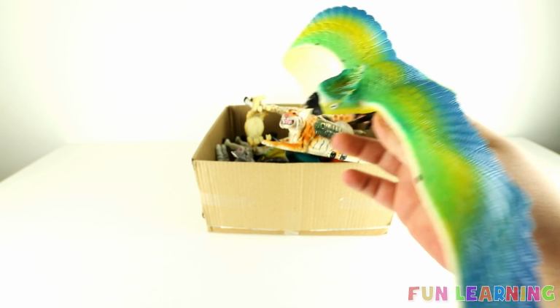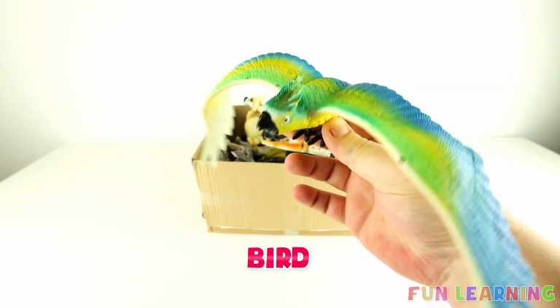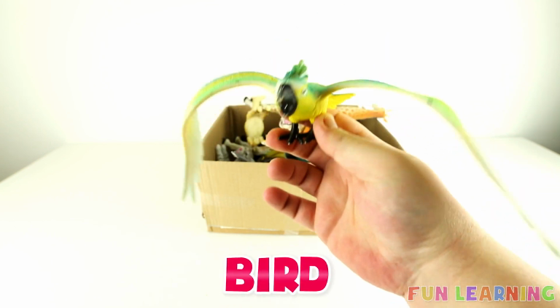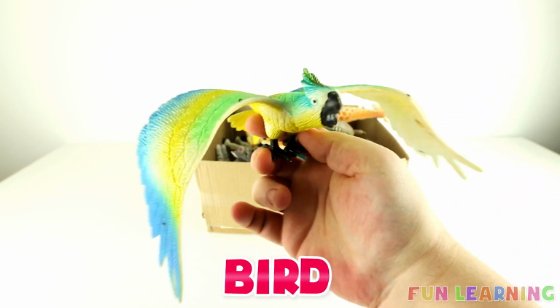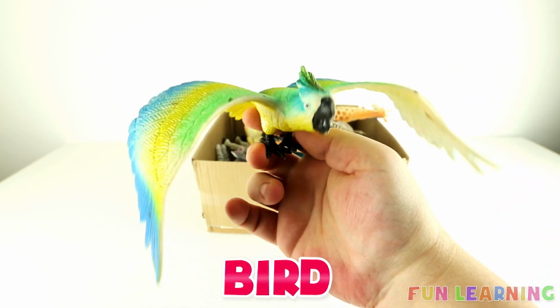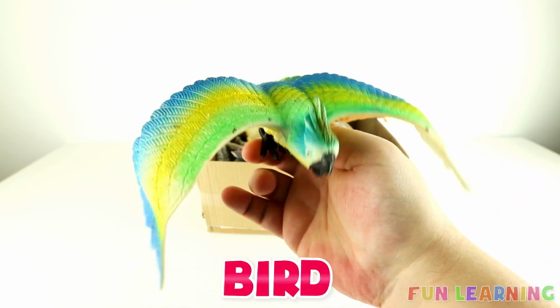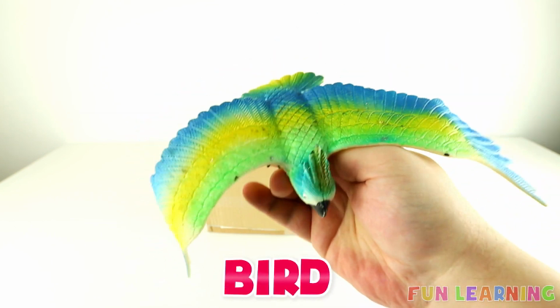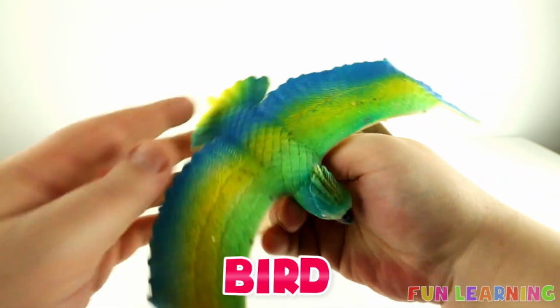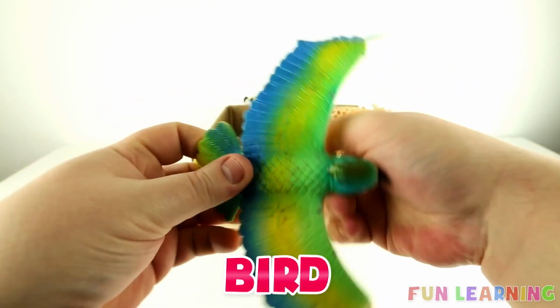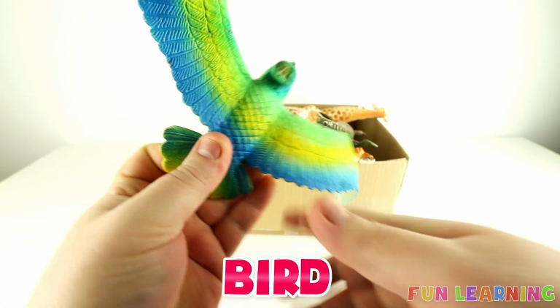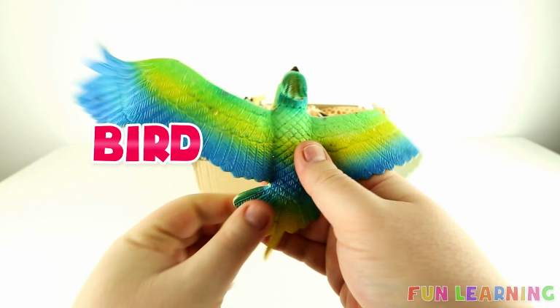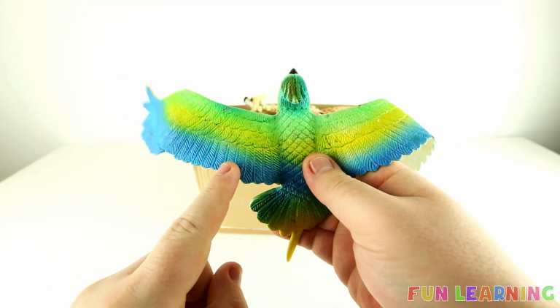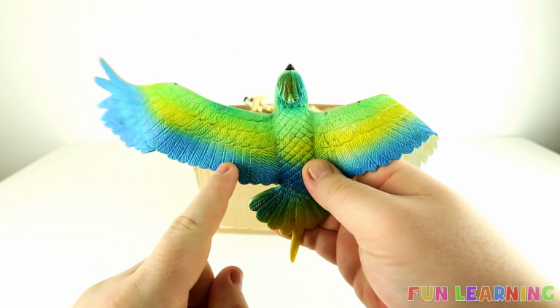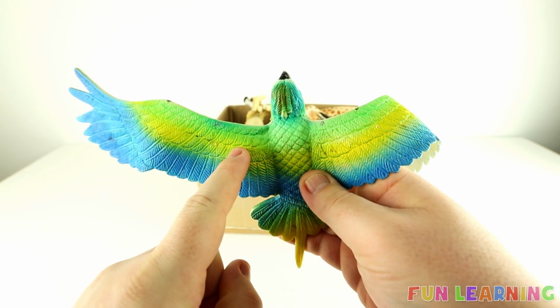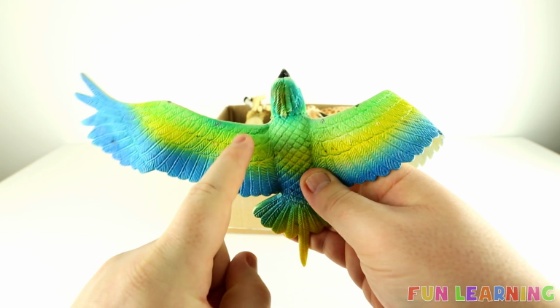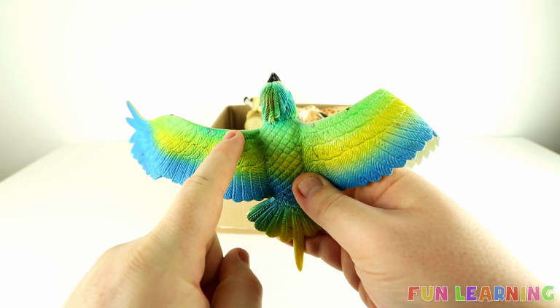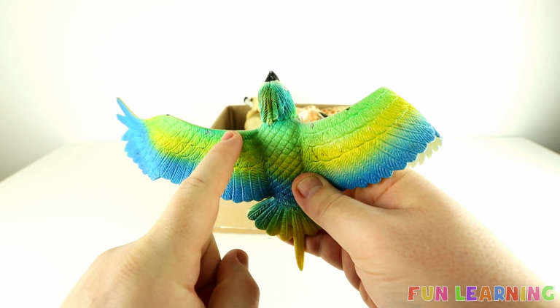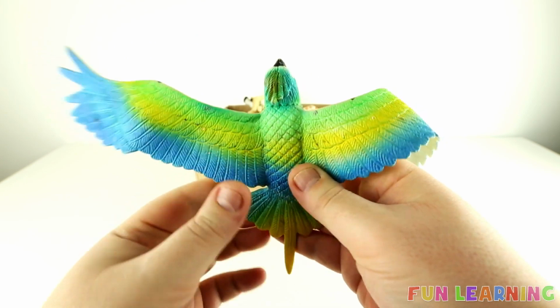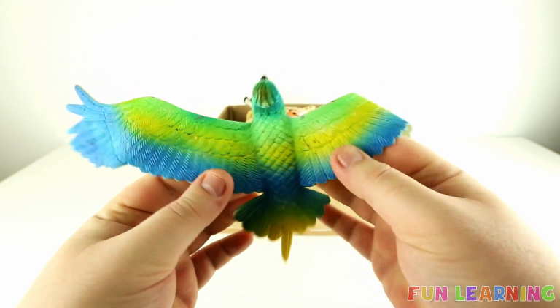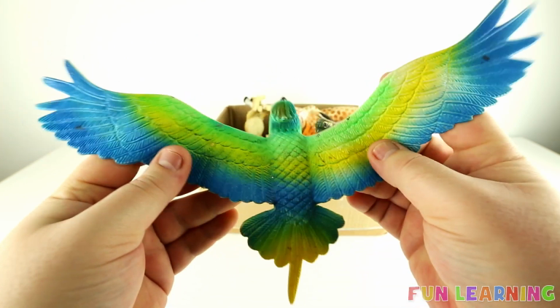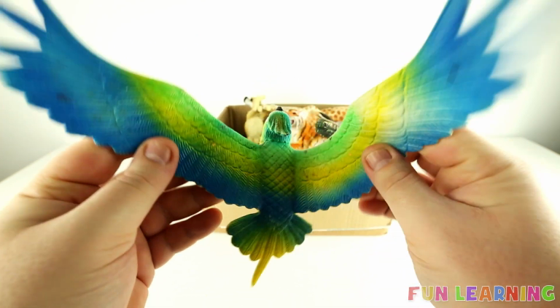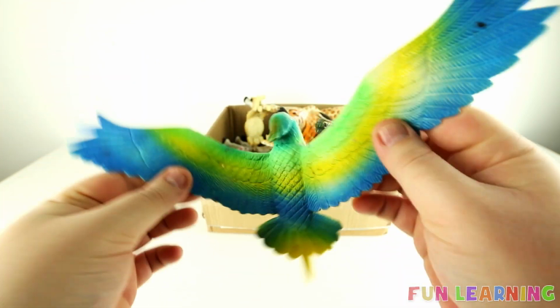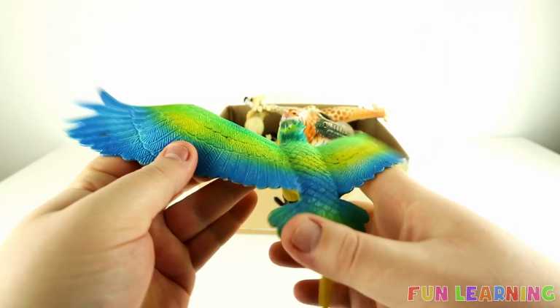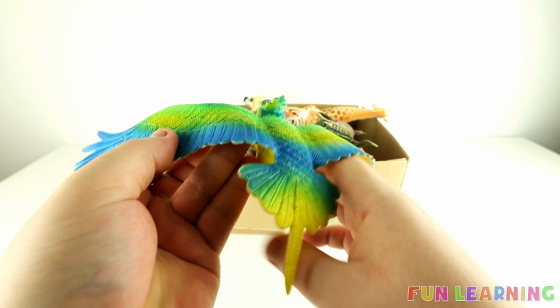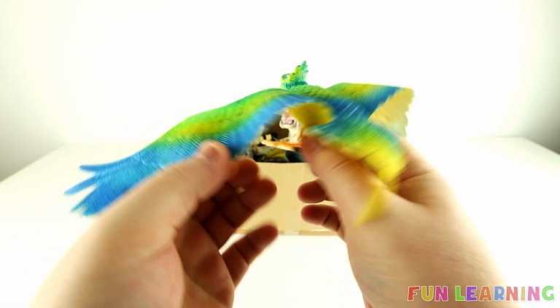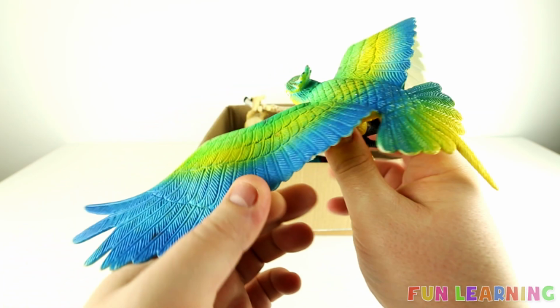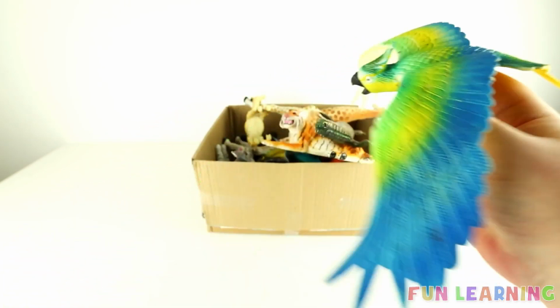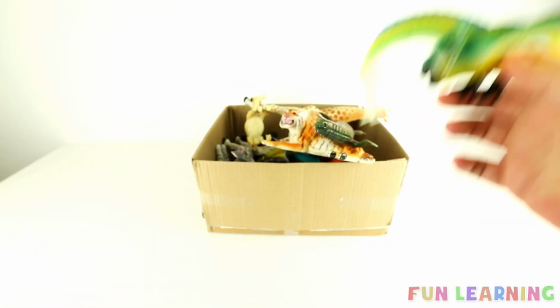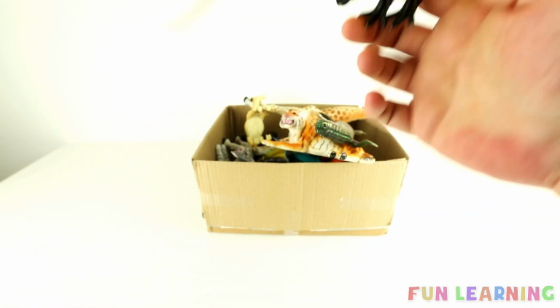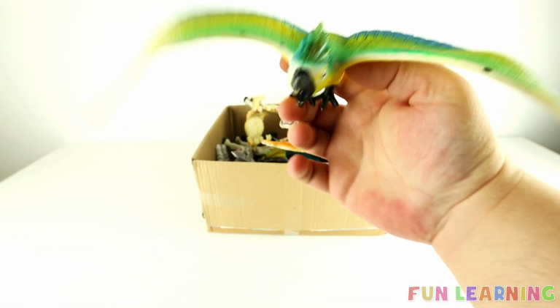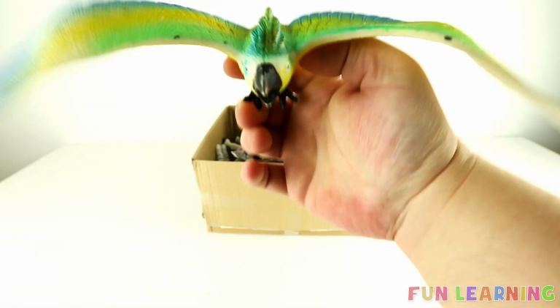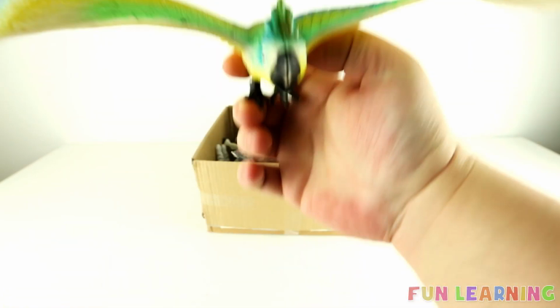It's a bird and this bird is very colourful. It has blue, yellow and green wings. Birds fly high in the sky and flap their wings.